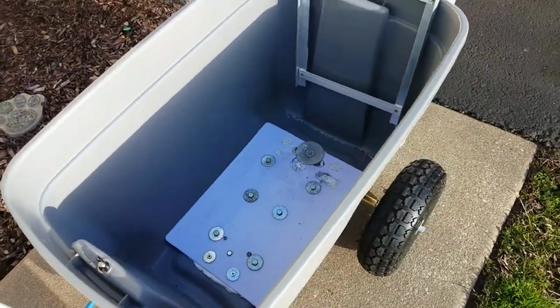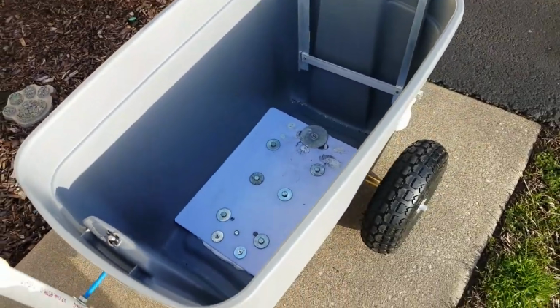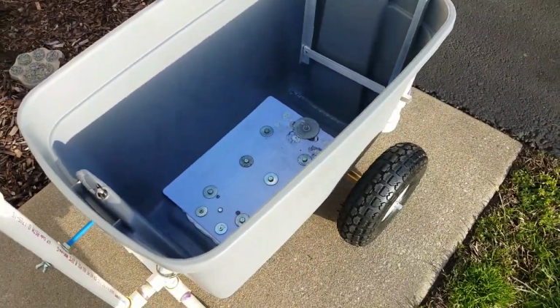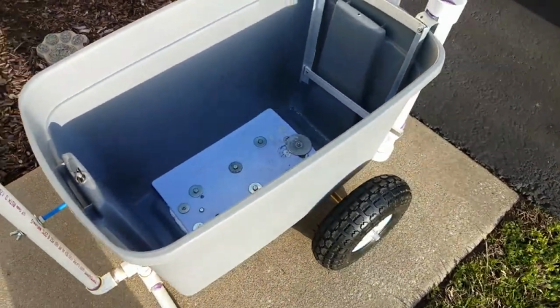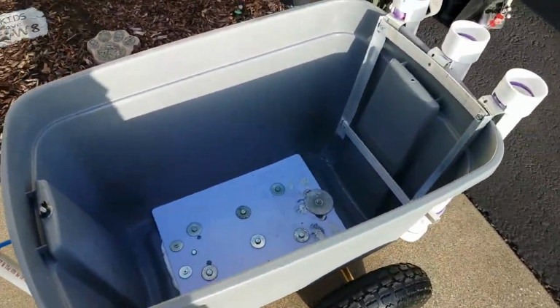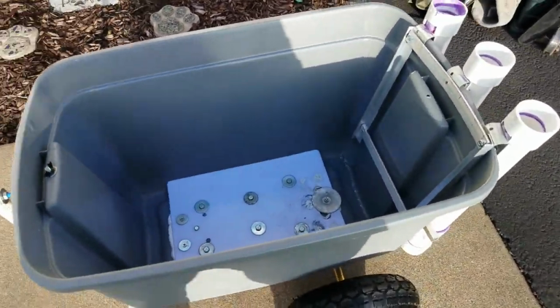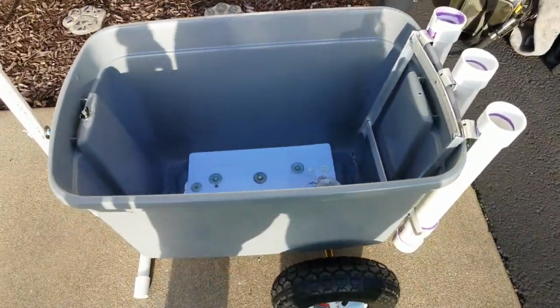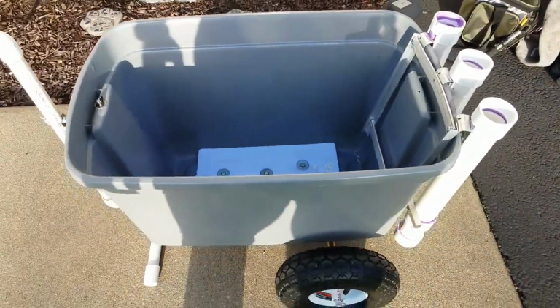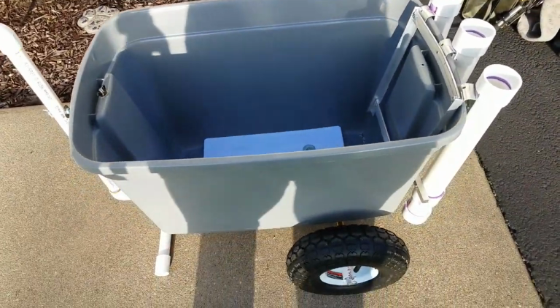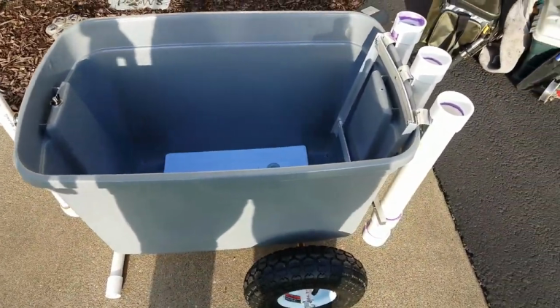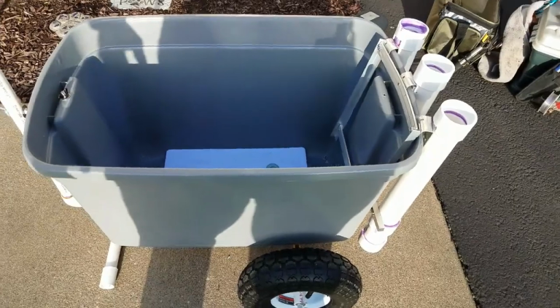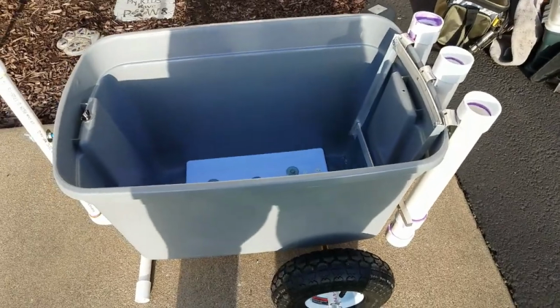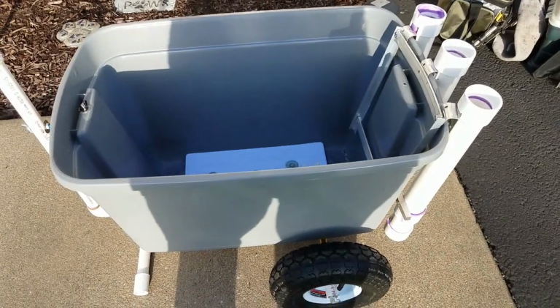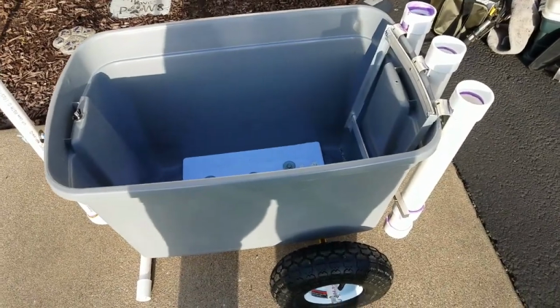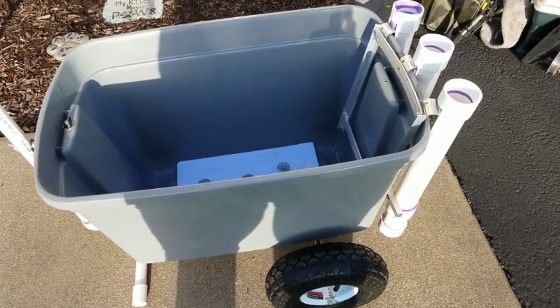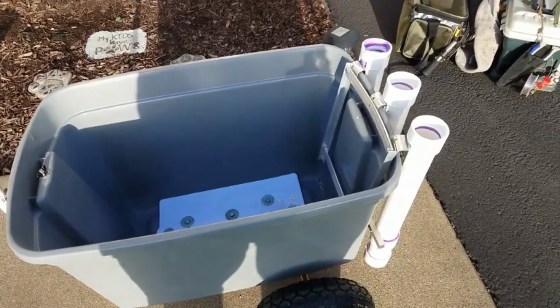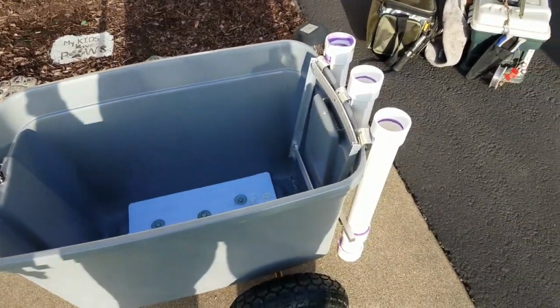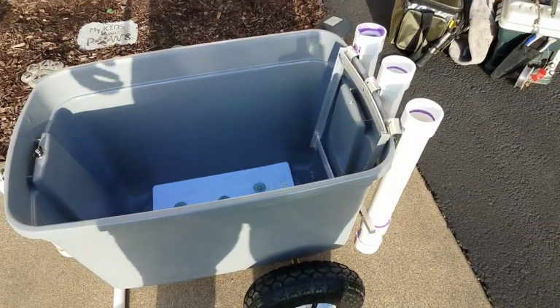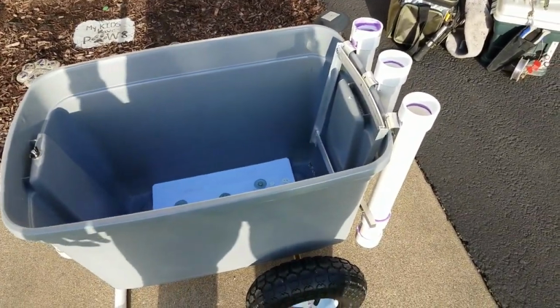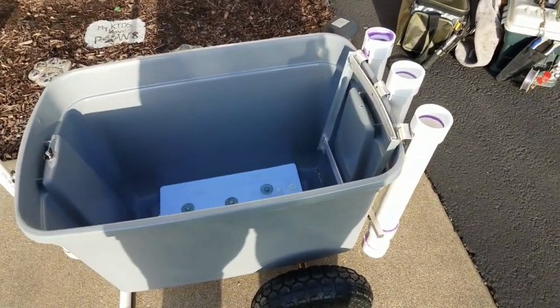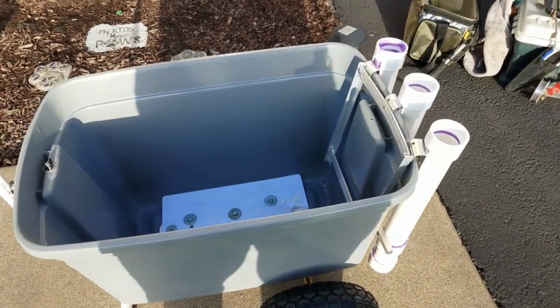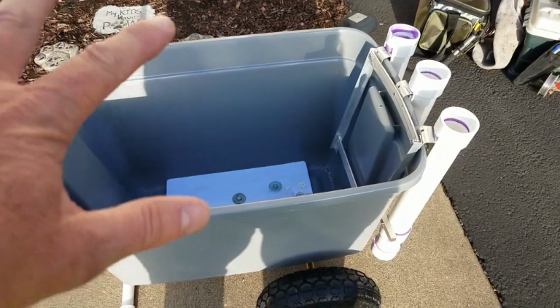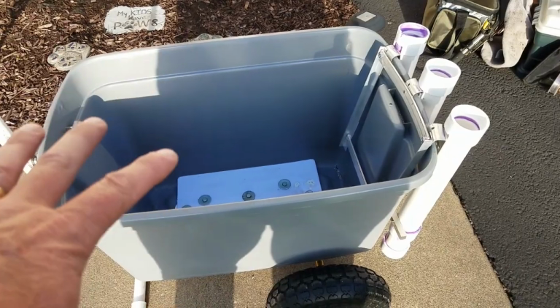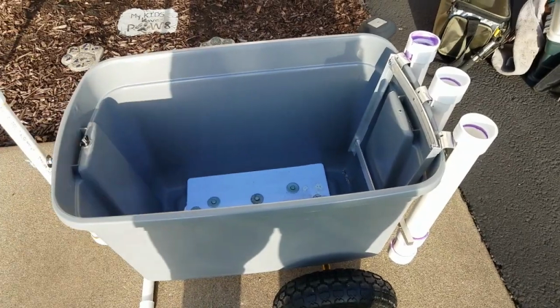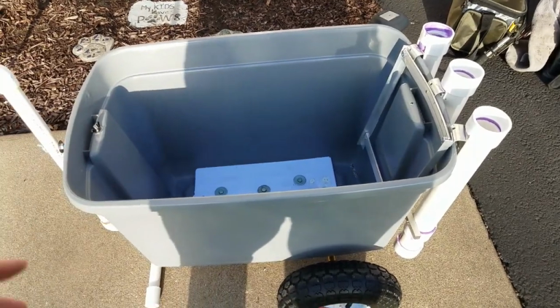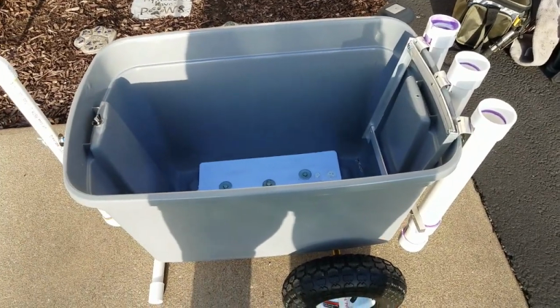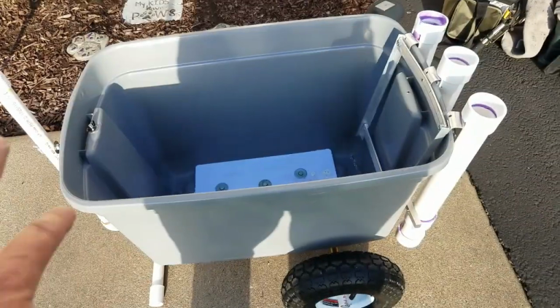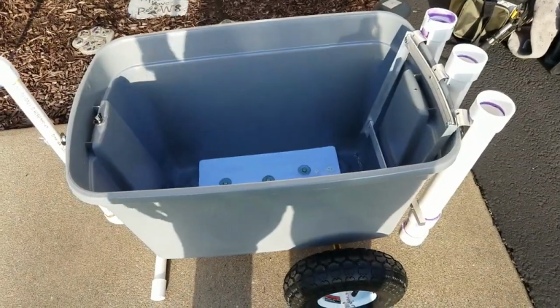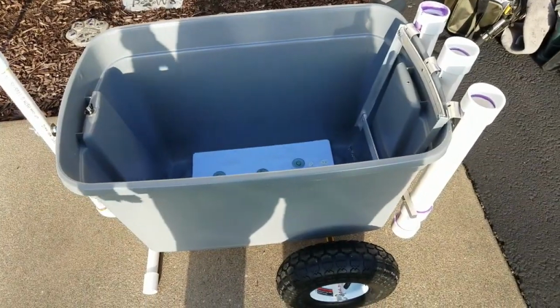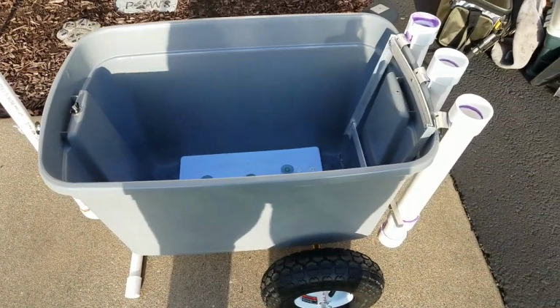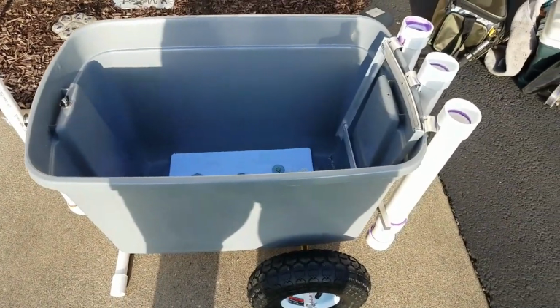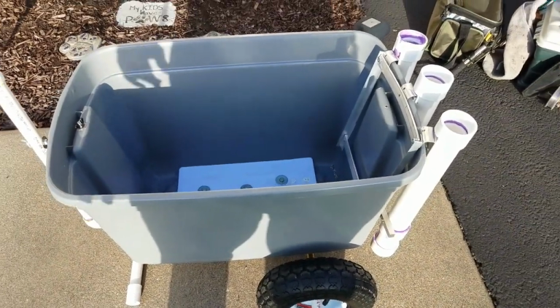Now the thing is, if I want it to fit in the vehicle without taking up additional room, I needed the handle, the wheels, and the rod holders to come off. Then I can set the Outer Banks tote inside of it and just stash those pieces somewhere else in the truck — they're pretty small items. So I made everything so it would detach.